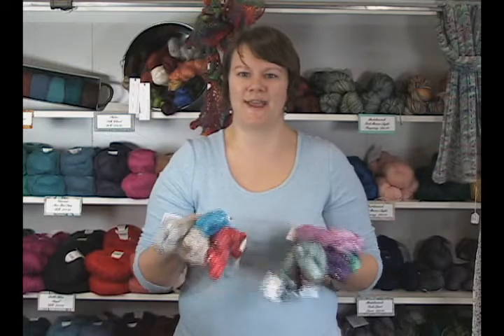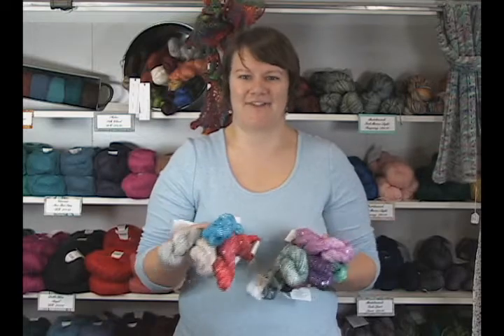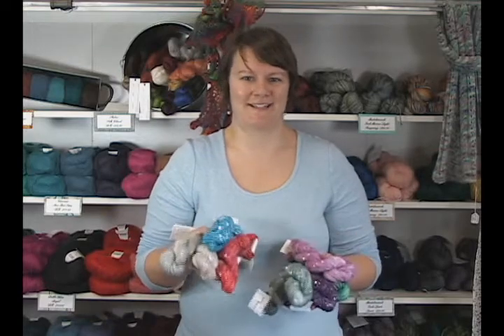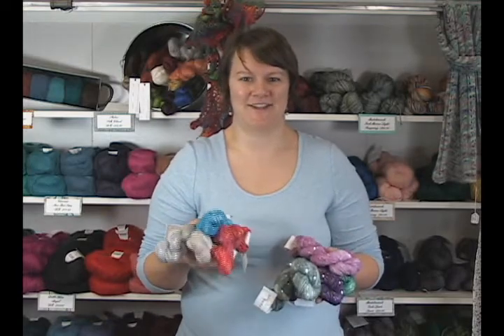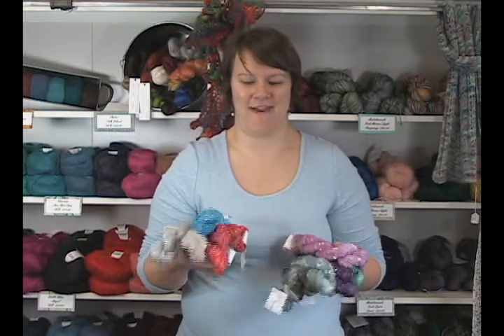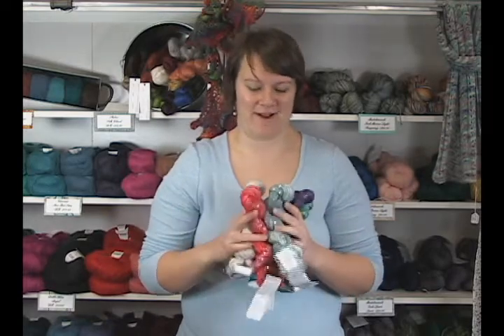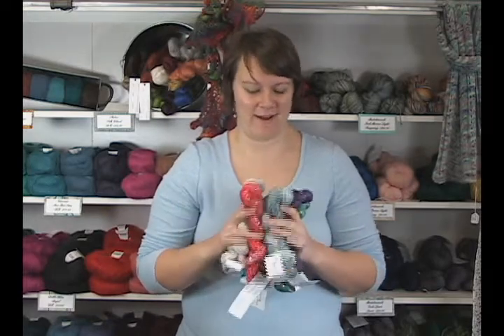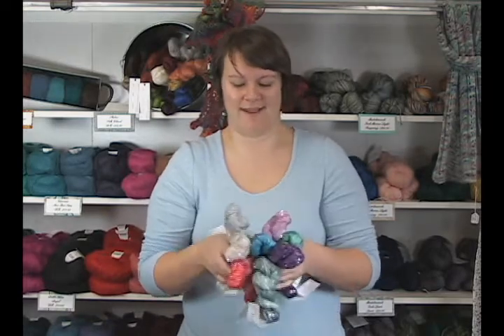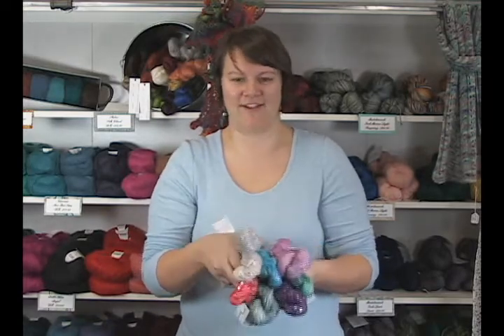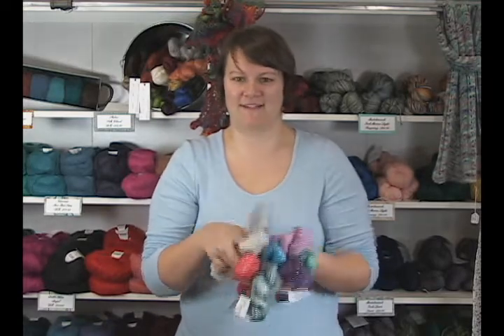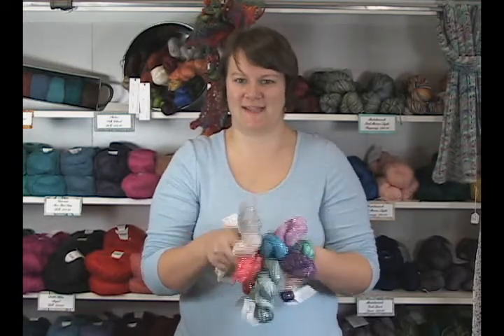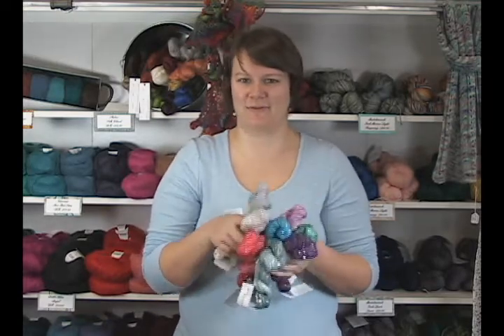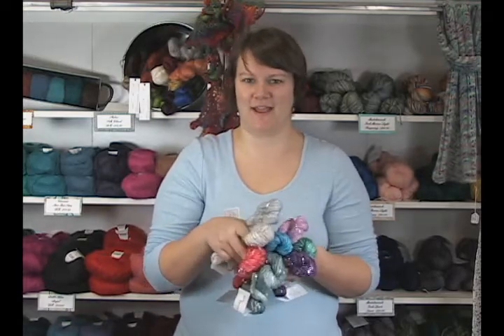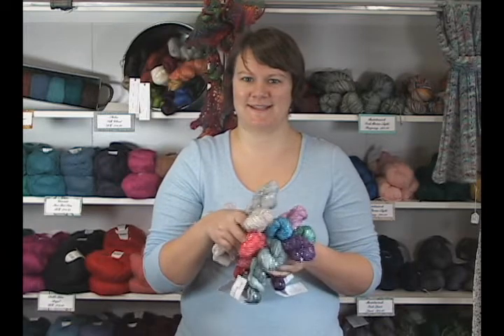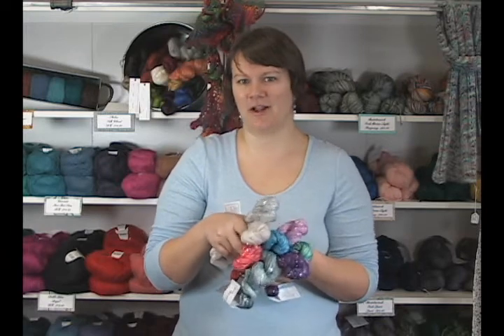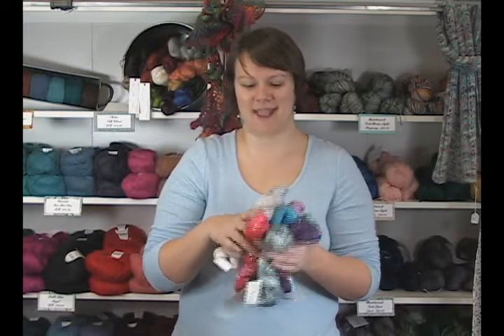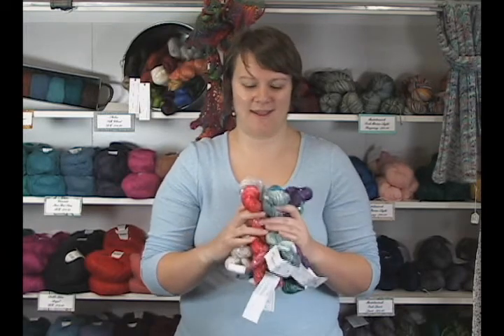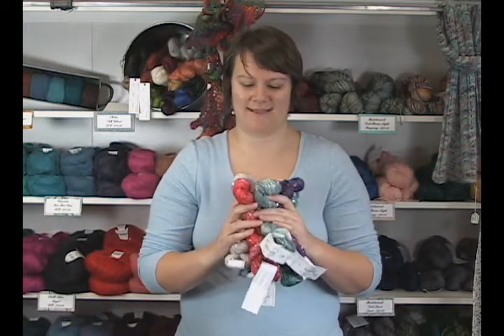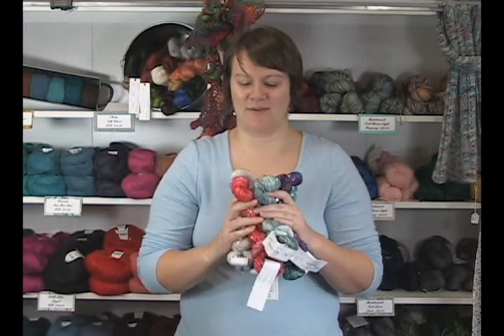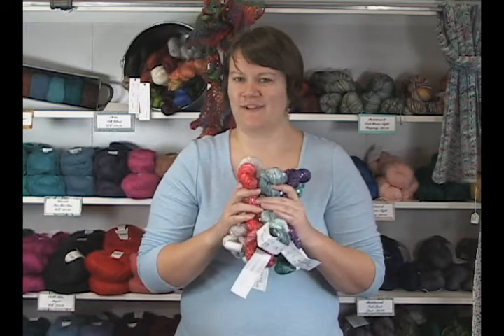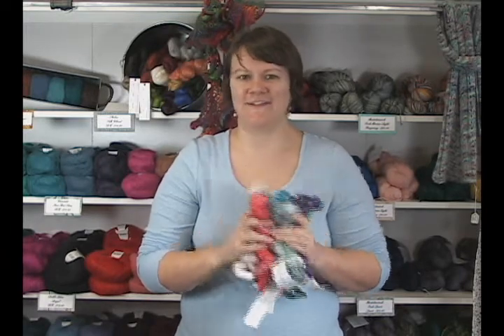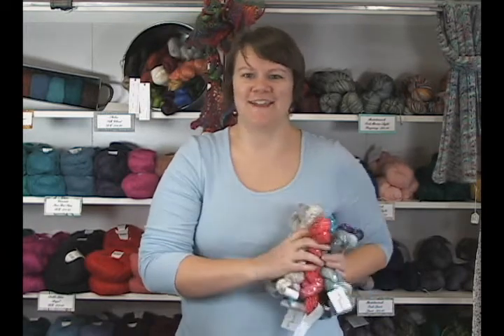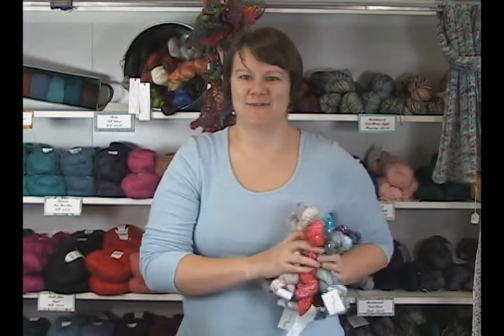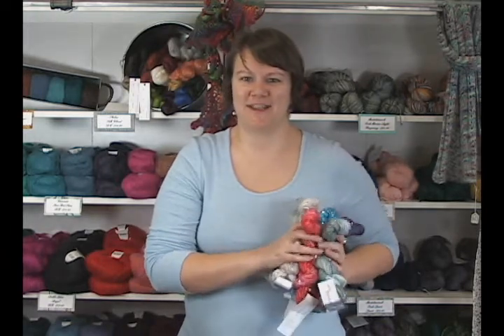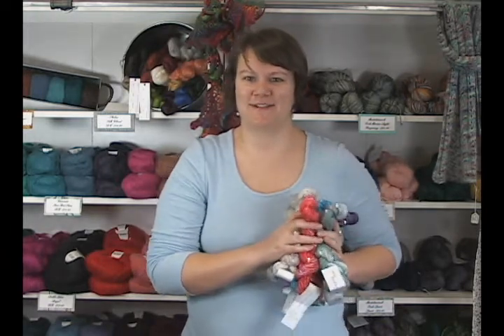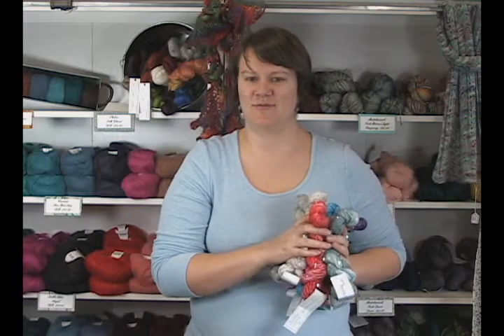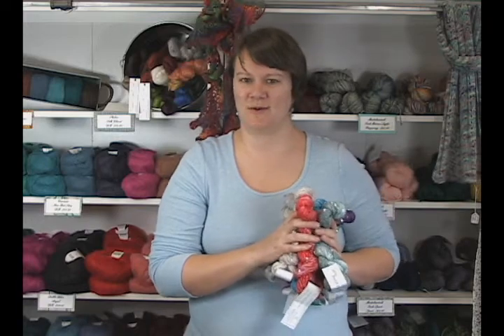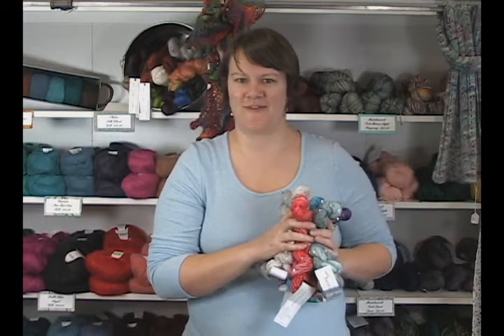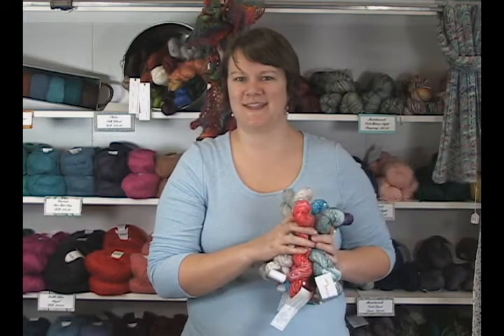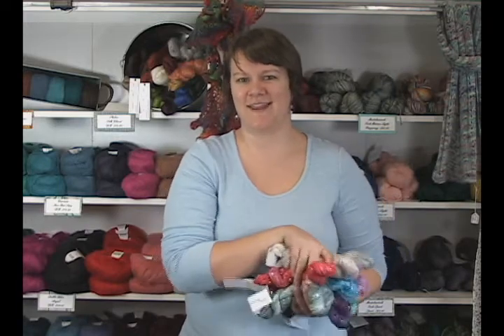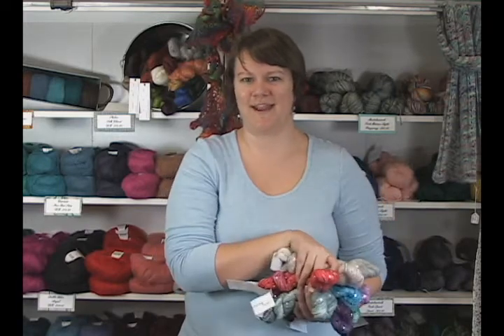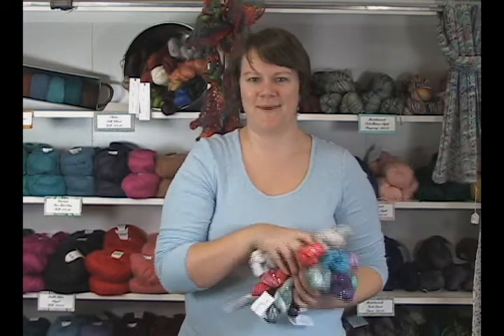So it's a nice collaboration they have going on. Definitely check it out — this is Bedazzle from TSC Art Yarns and it's really beautiful, fun stuff. Thanks so much for watching. I'm Kristen from Jimmy Beans Wool. I hope you have a great day and happy knitting. Bye!